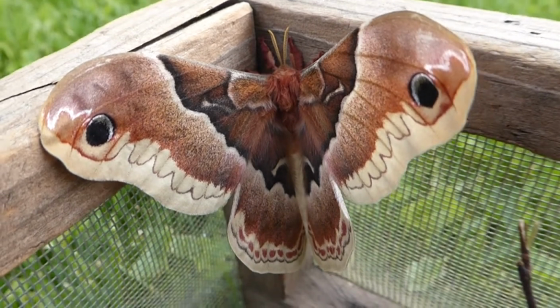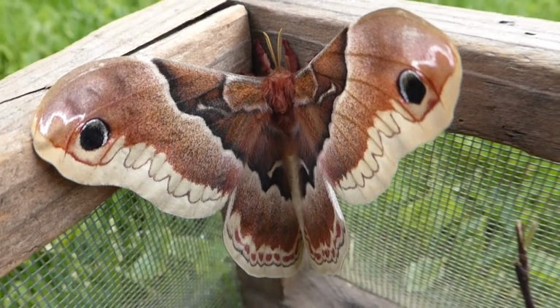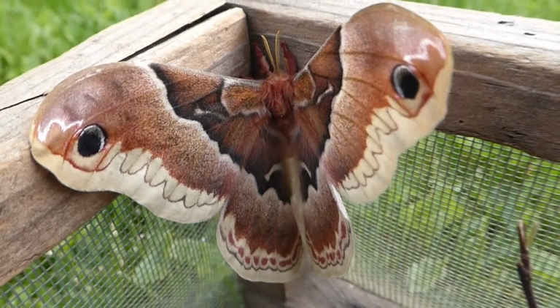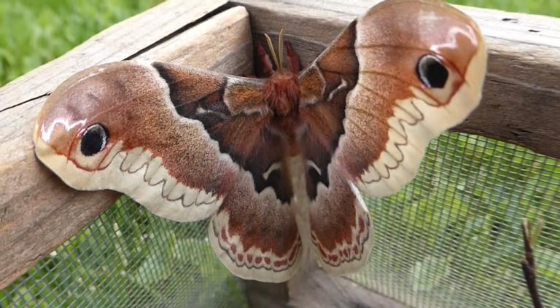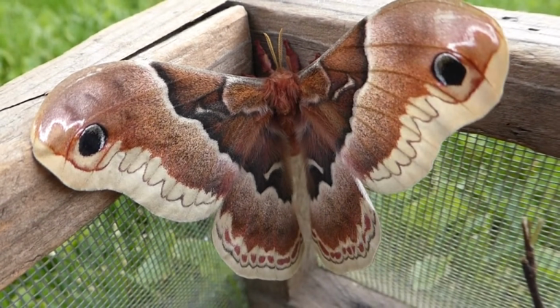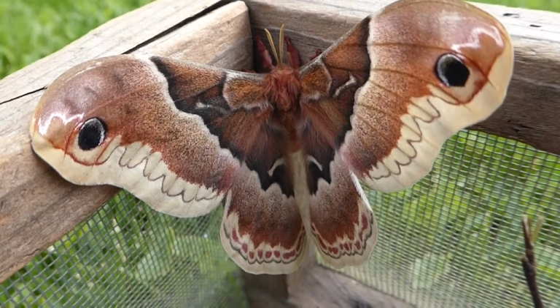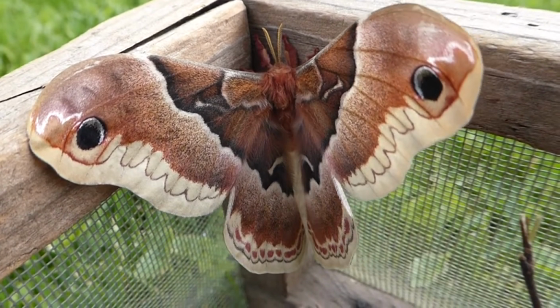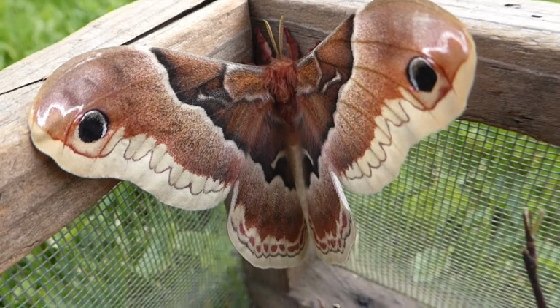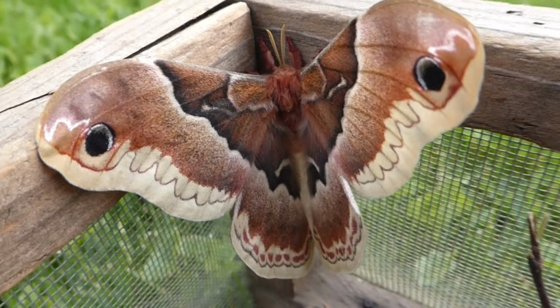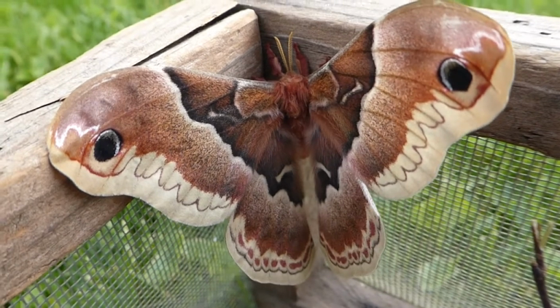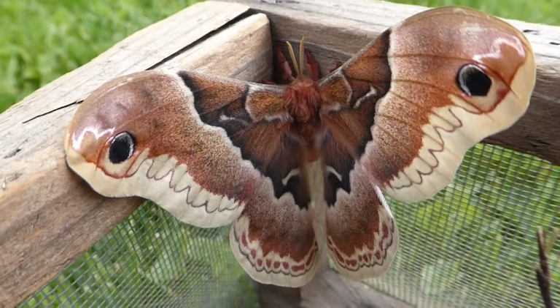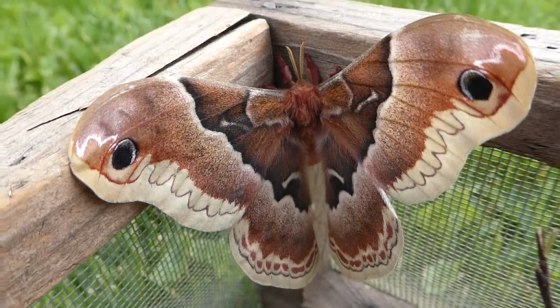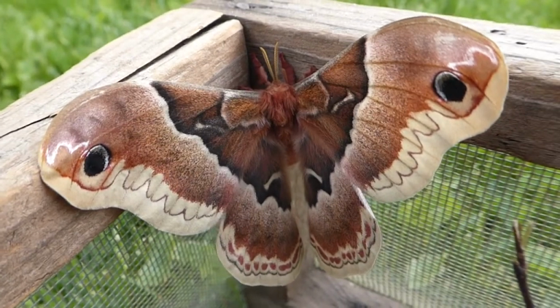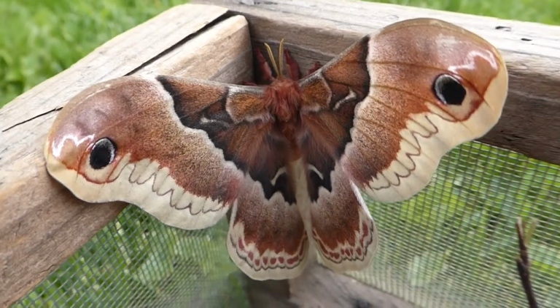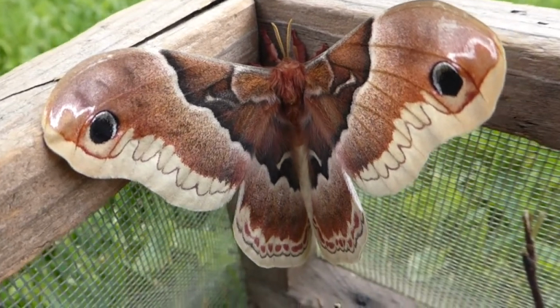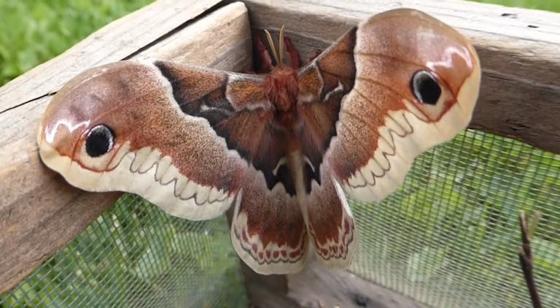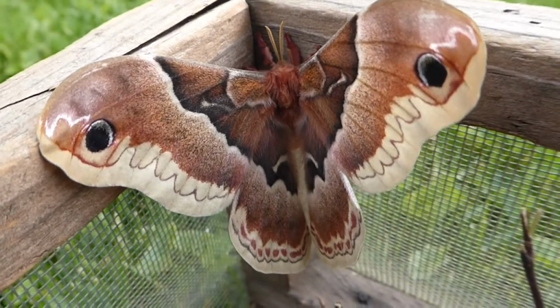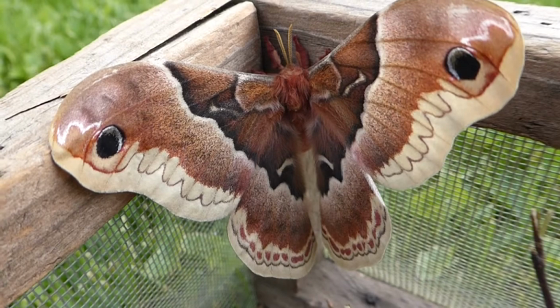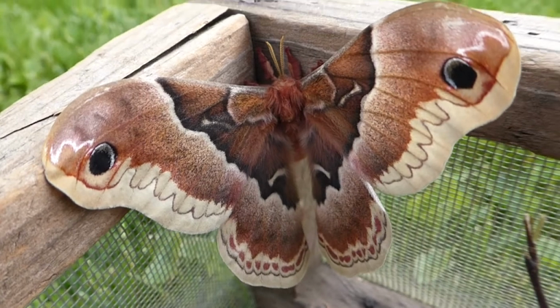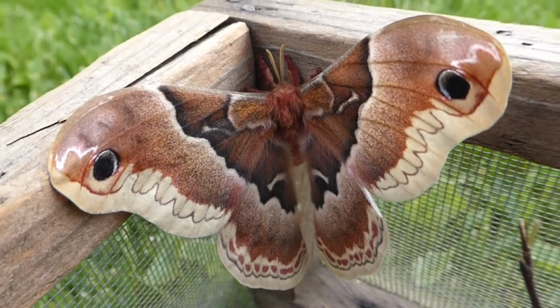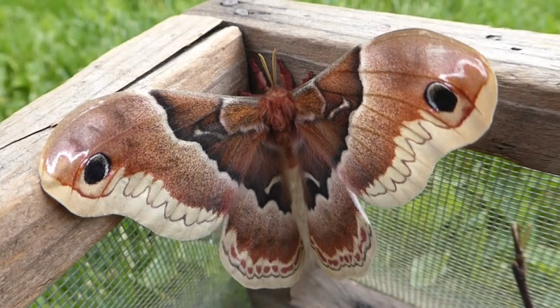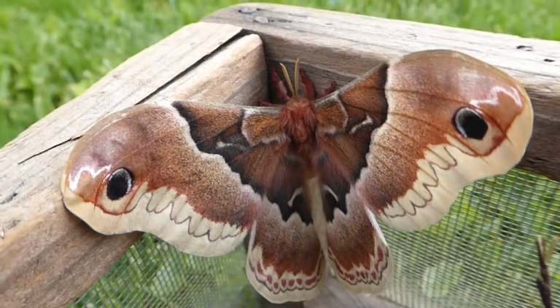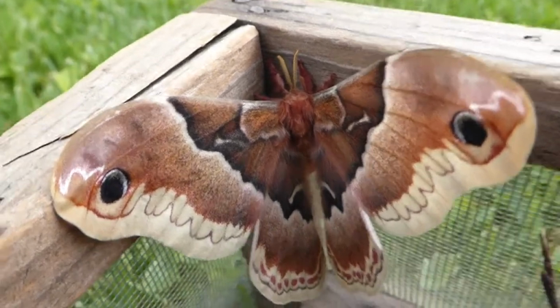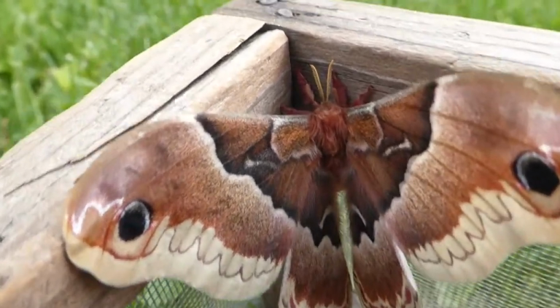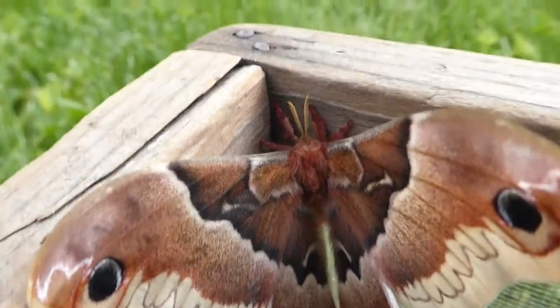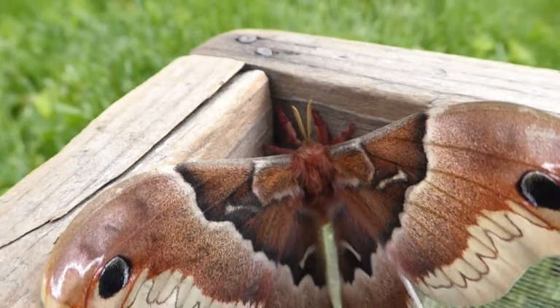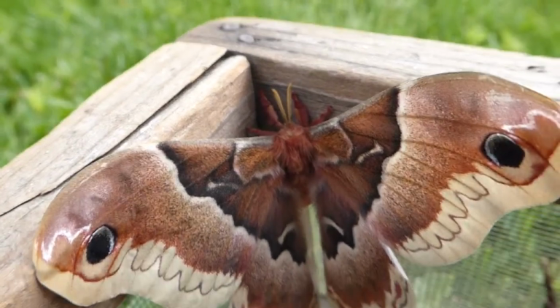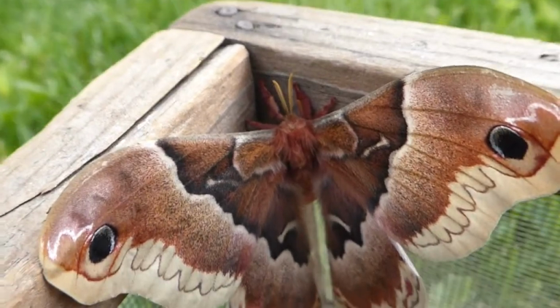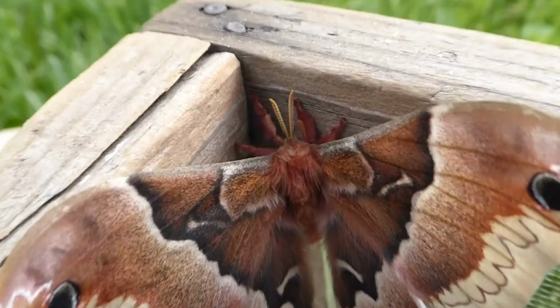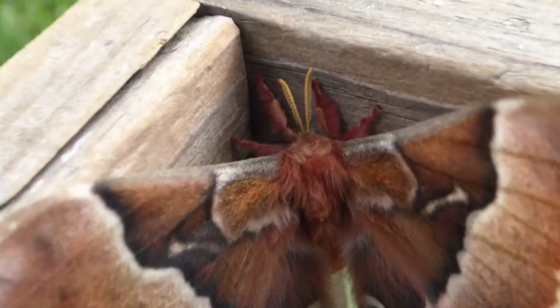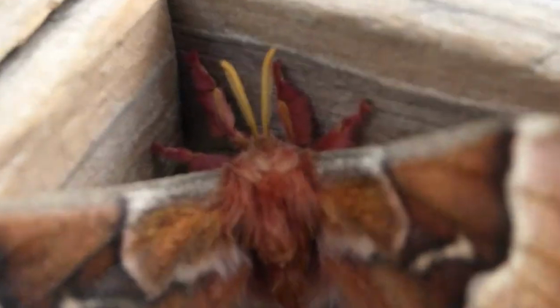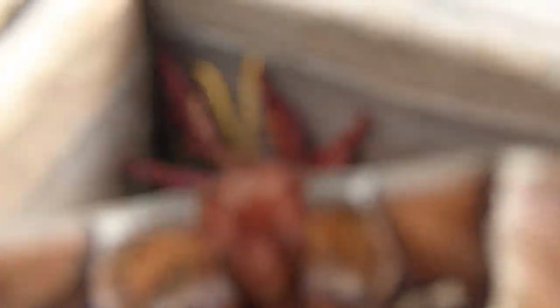They're easy to find when they're hanging from a shrub with a snowy background. The female of this species looks different than the male. So this is a female — she has very thin, feathery antennae, whereas the male has very broad, feathery antennae.